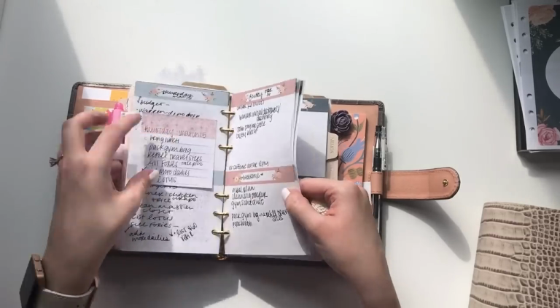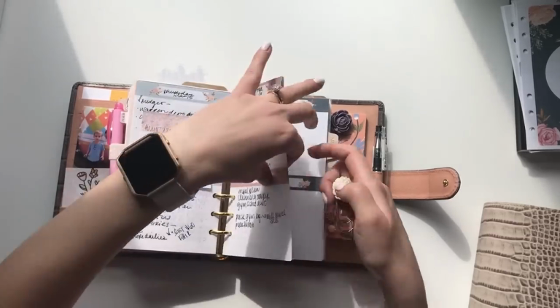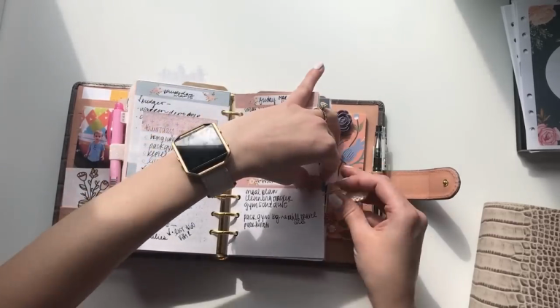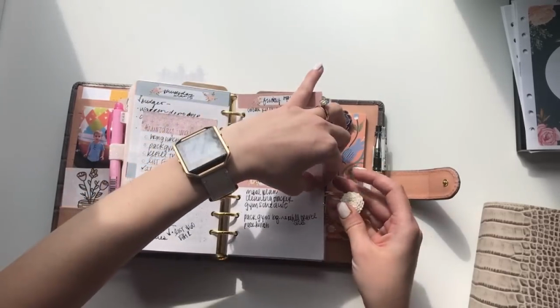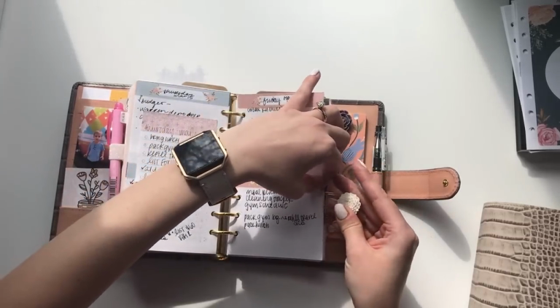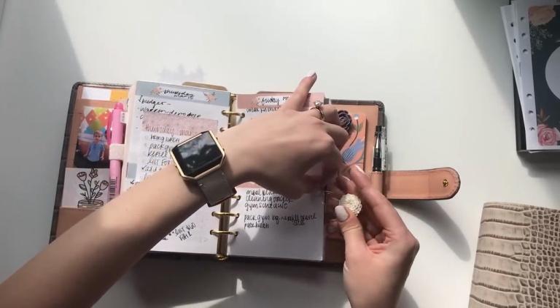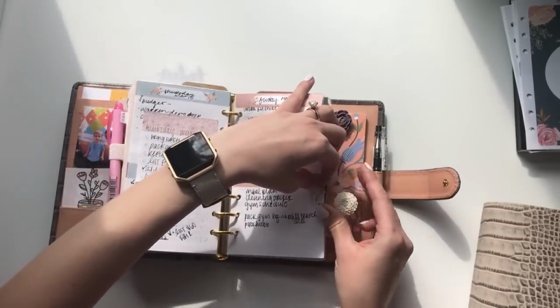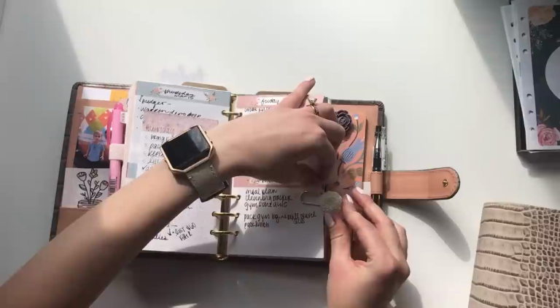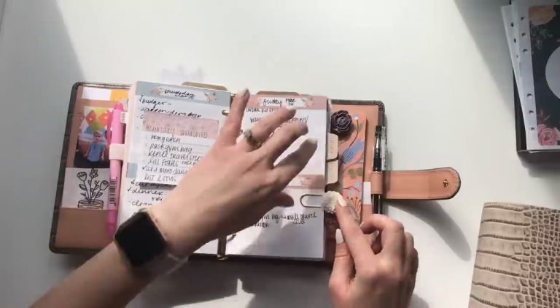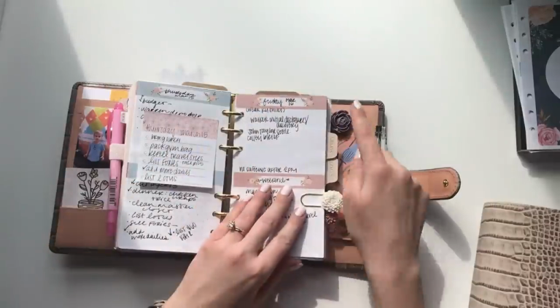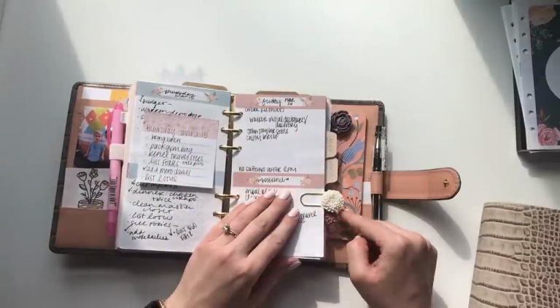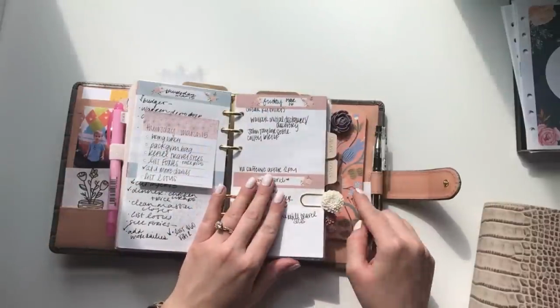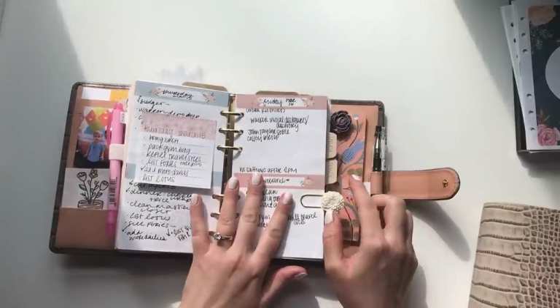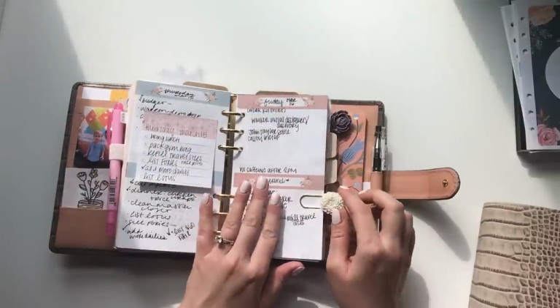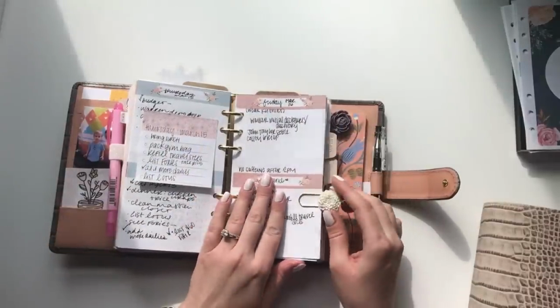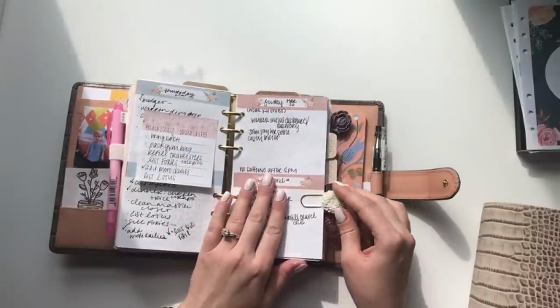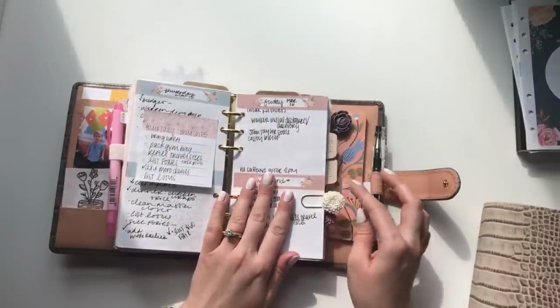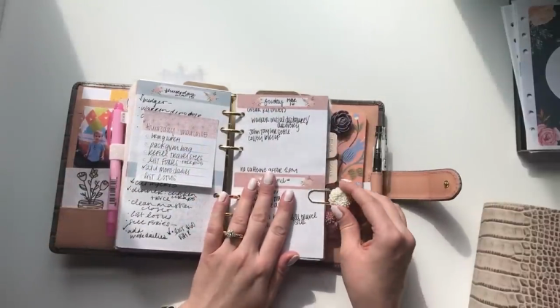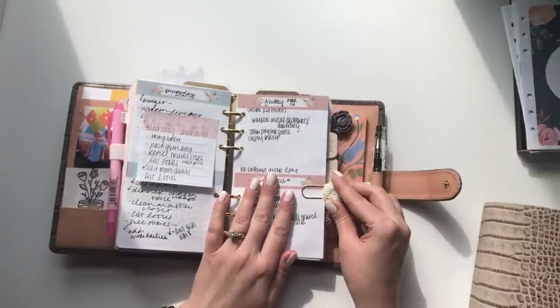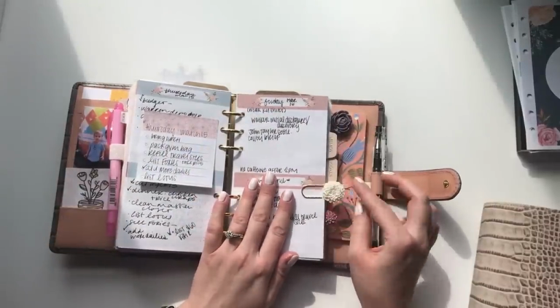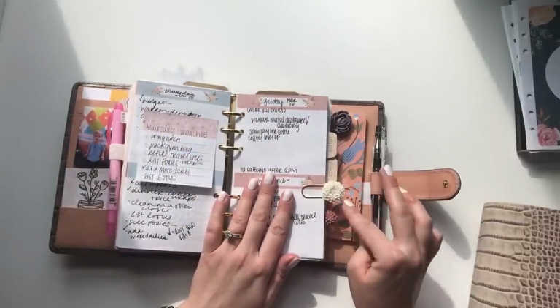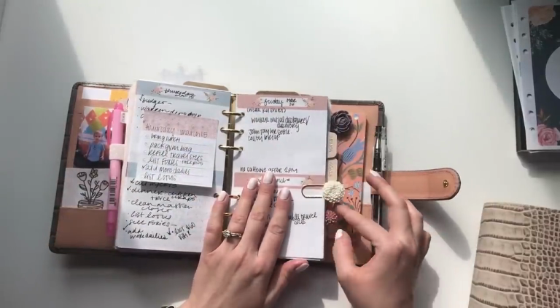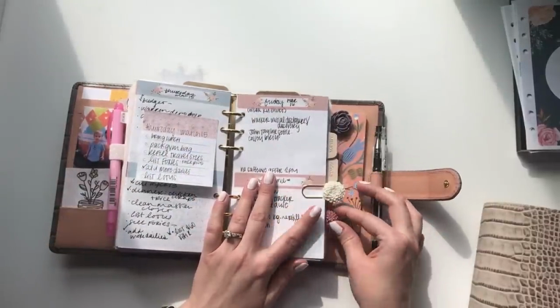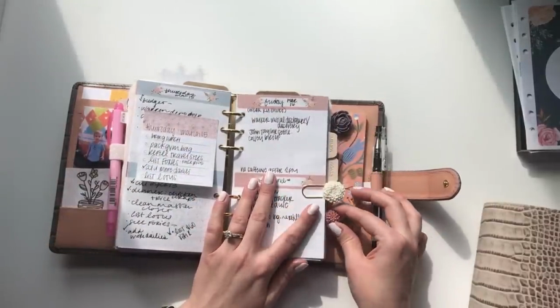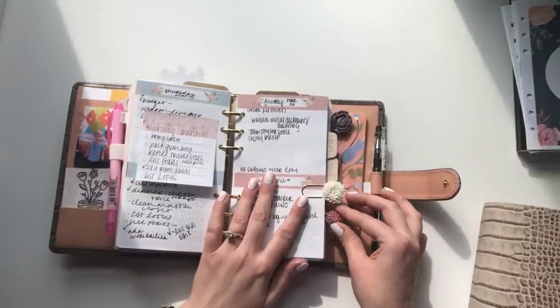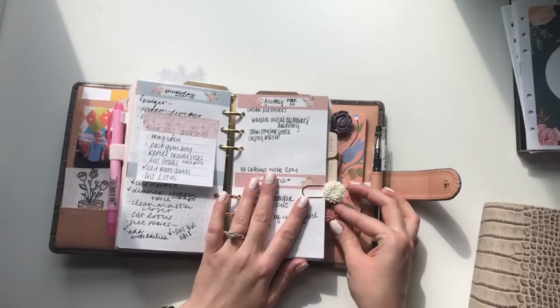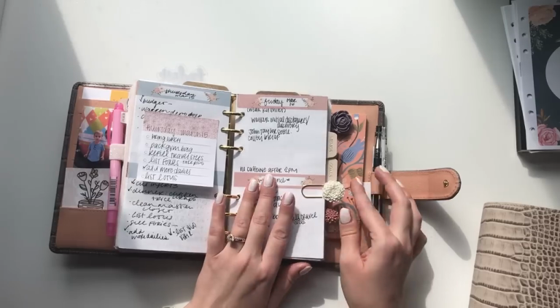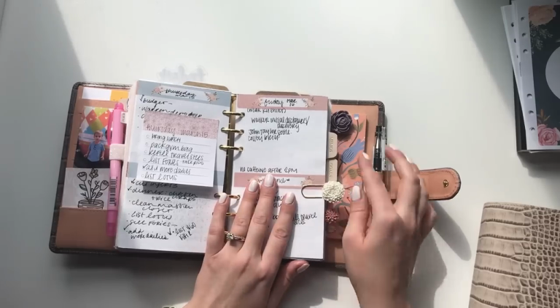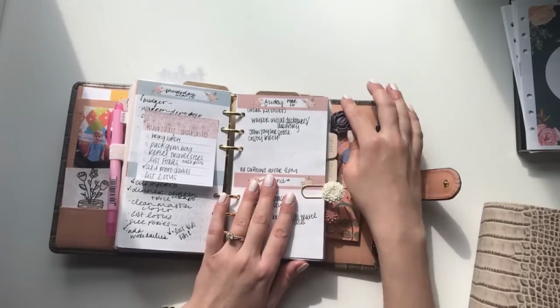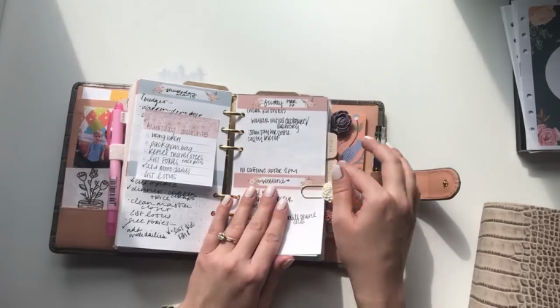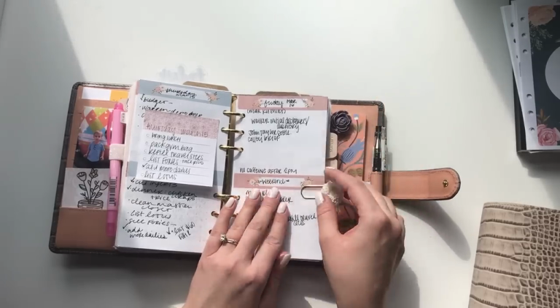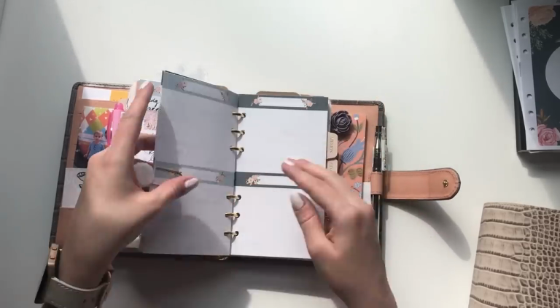I have a little bookmark in here. These accessories are all from CanCoXOXO — I really like her little cabochon and paperclips. They're really pretty — flowers, that sort of thing.